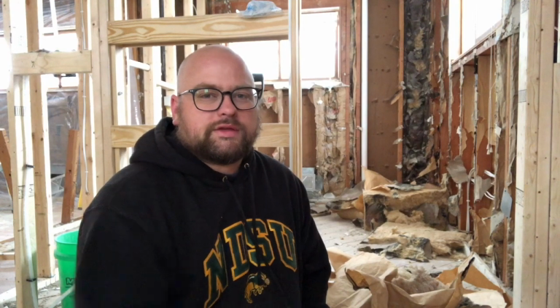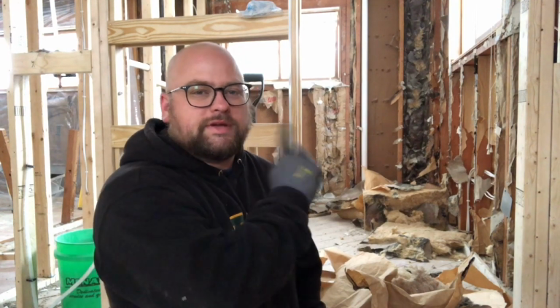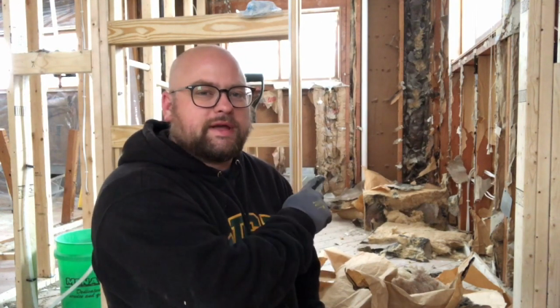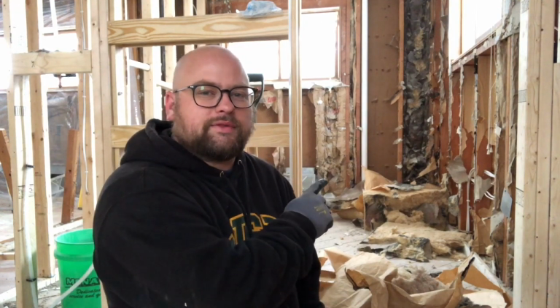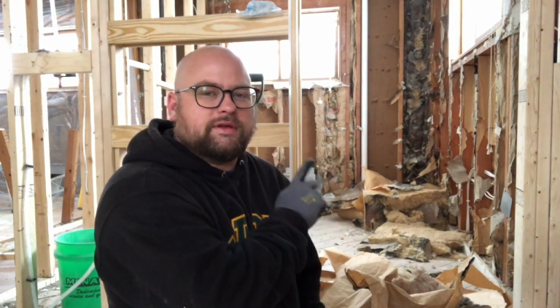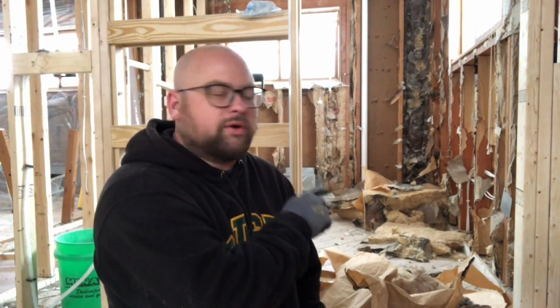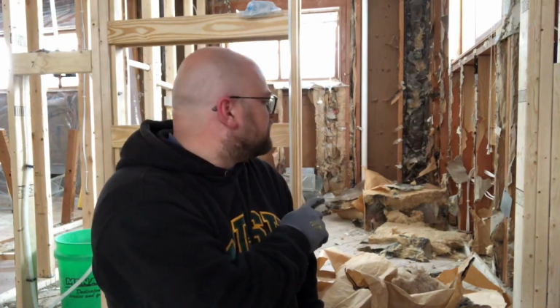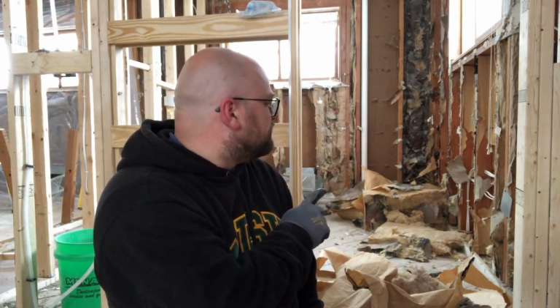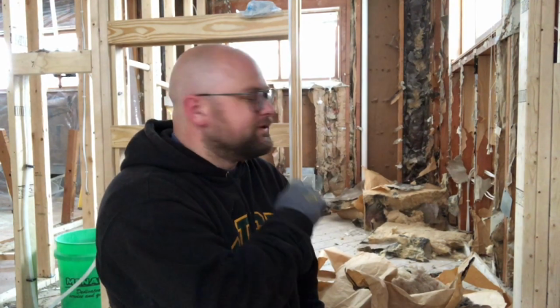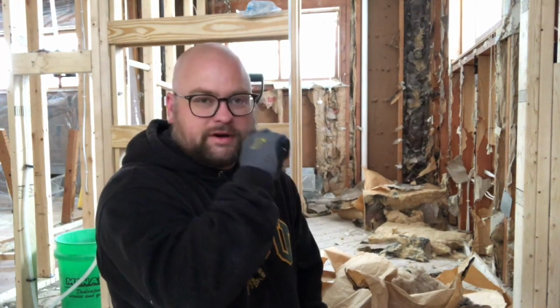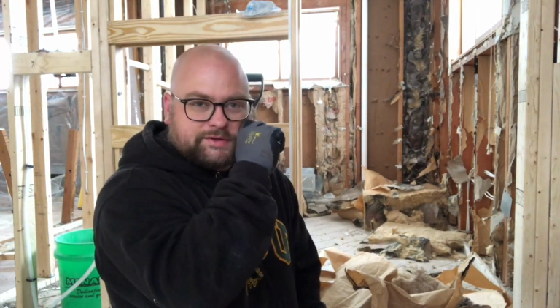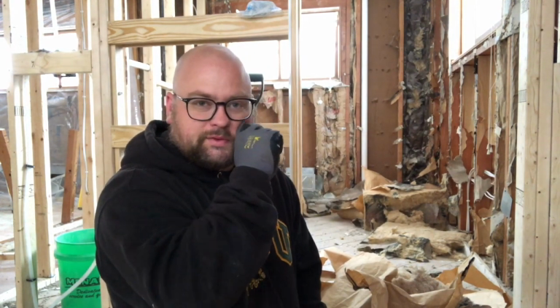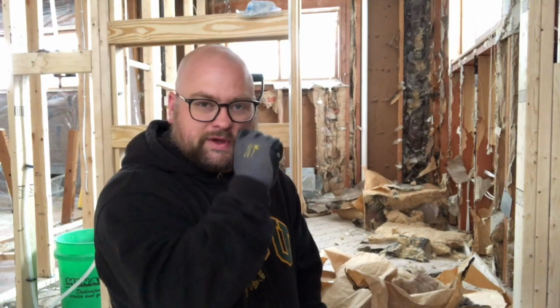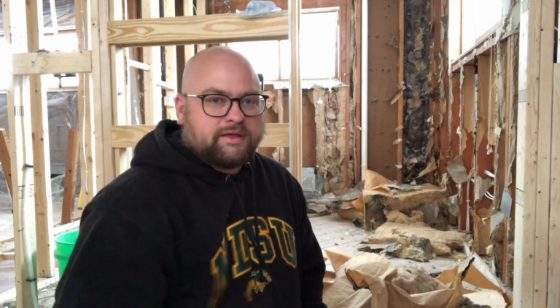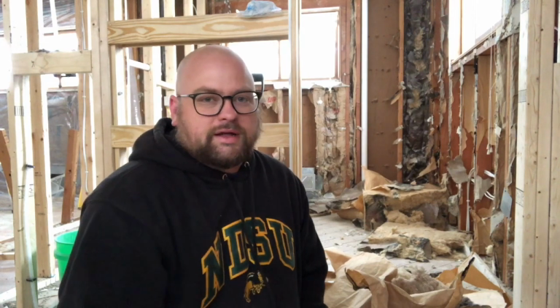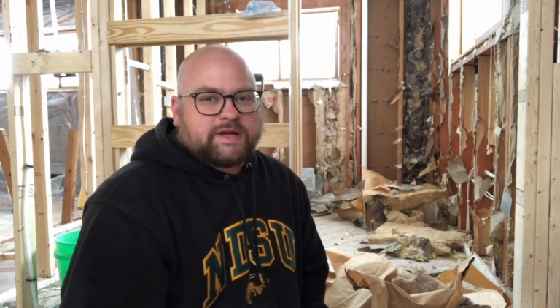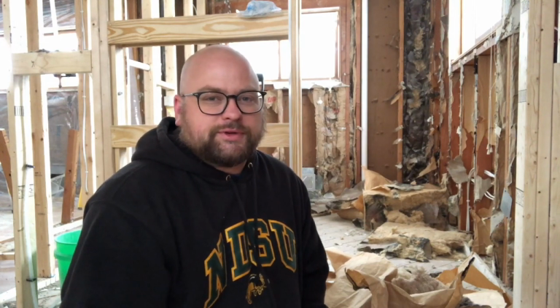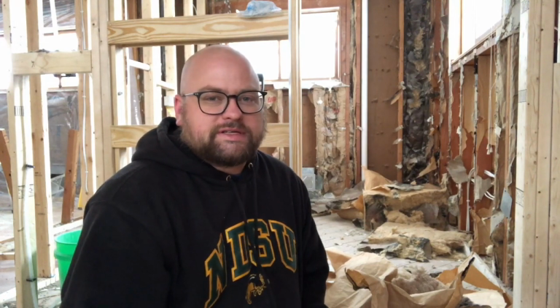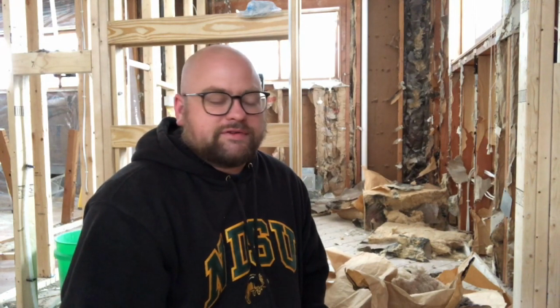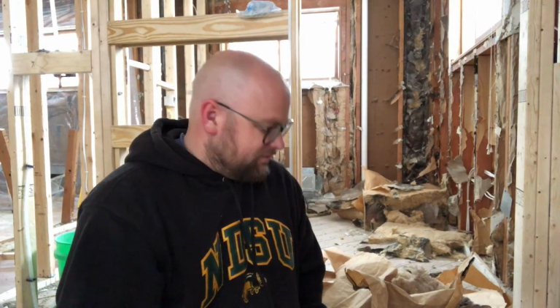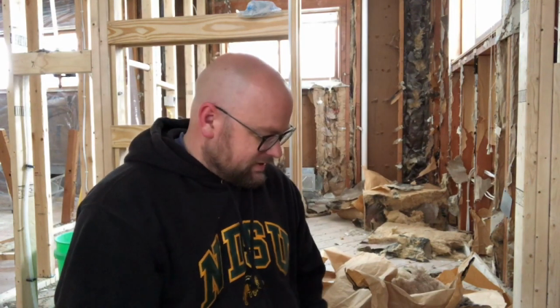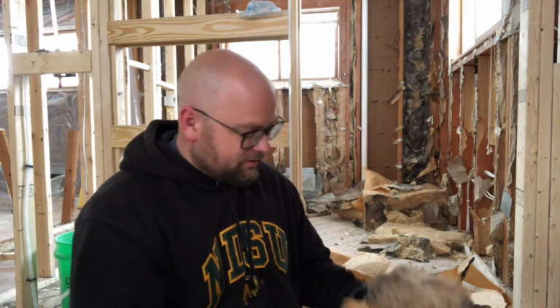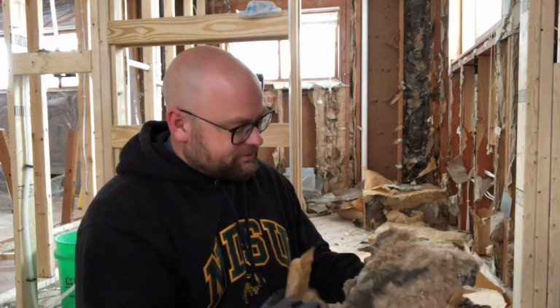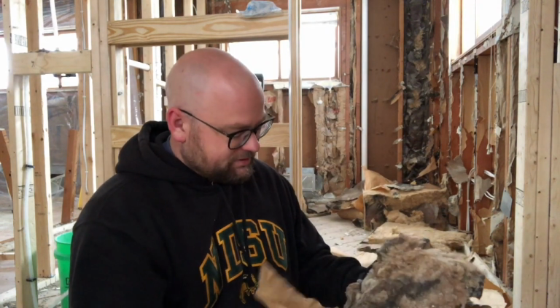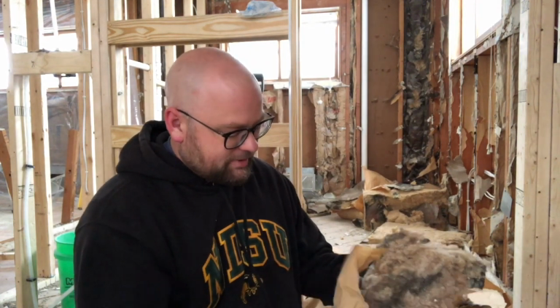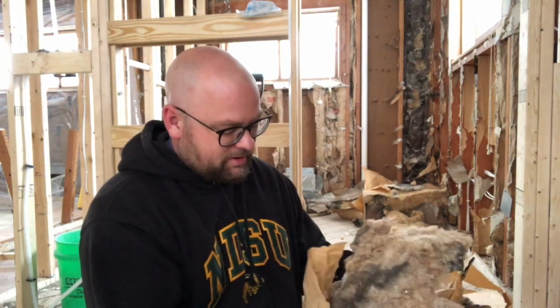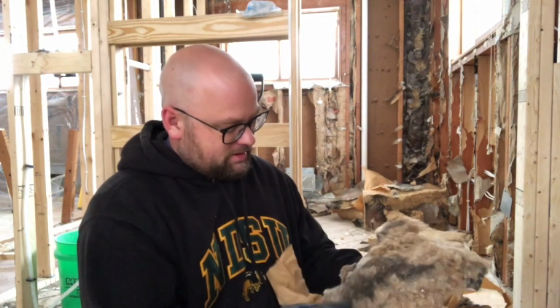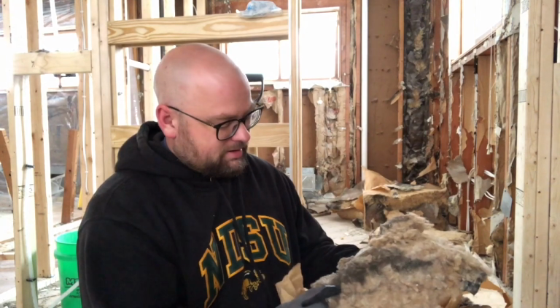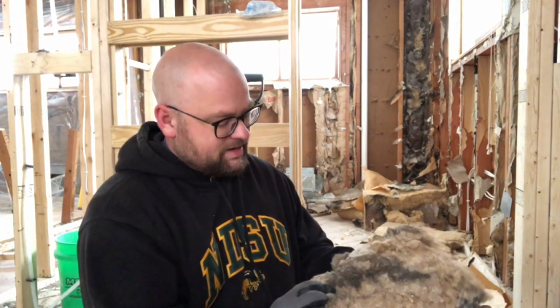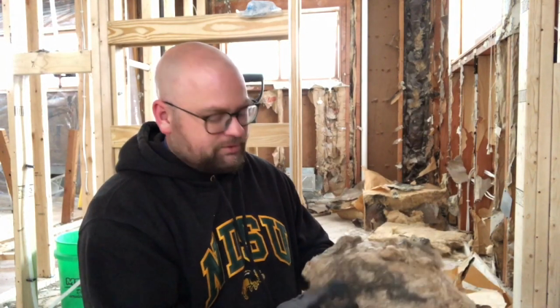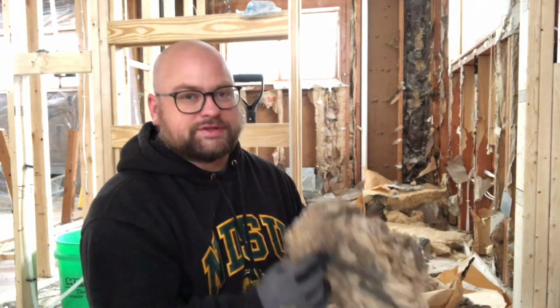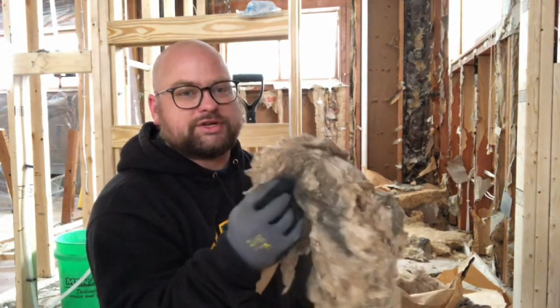I'm demoing out the old insulation from this area of the house that we're redoing. This house was built in 1955 and it gave me a great opportunity to talk about nasty old insulation.